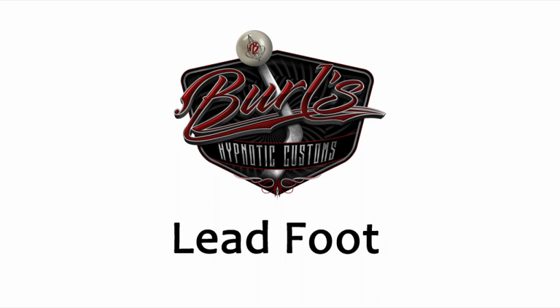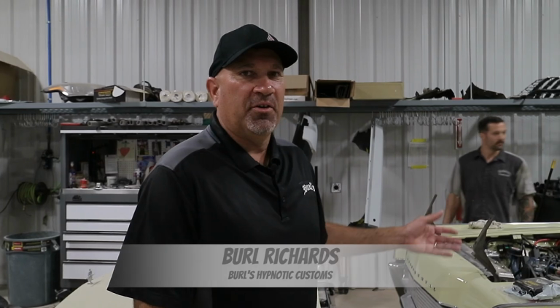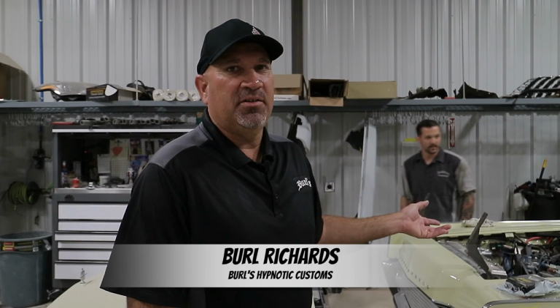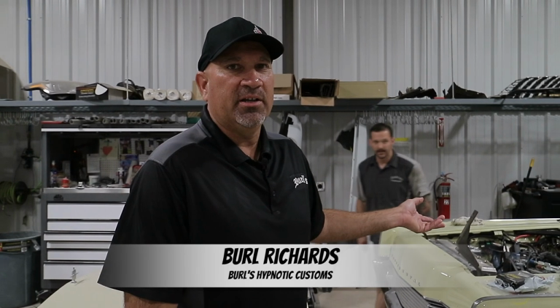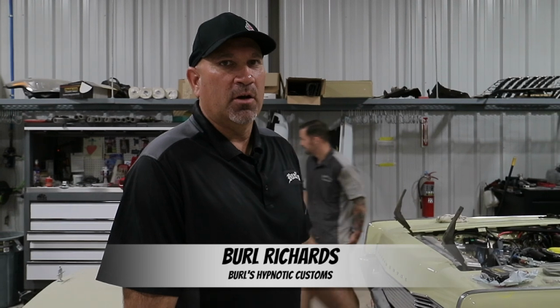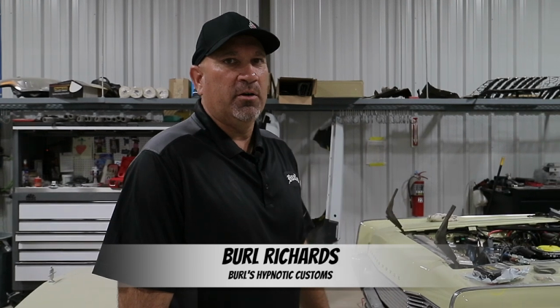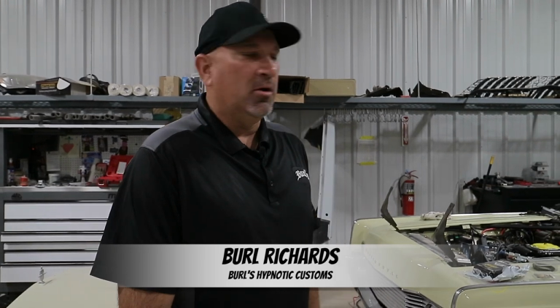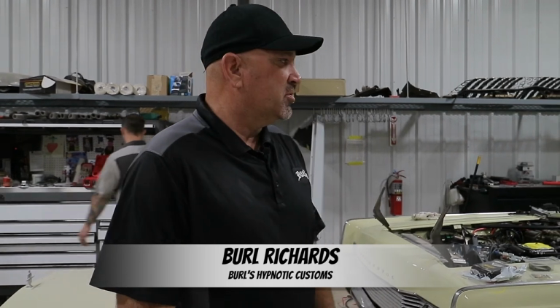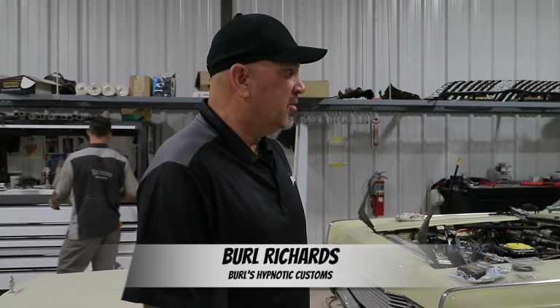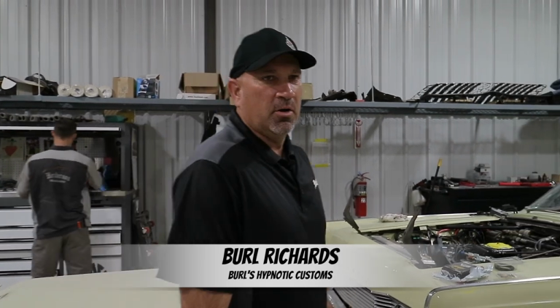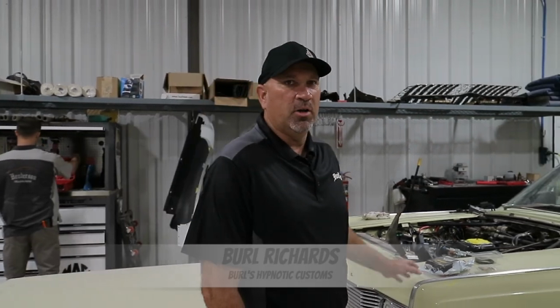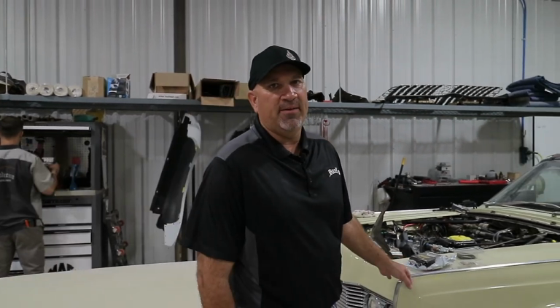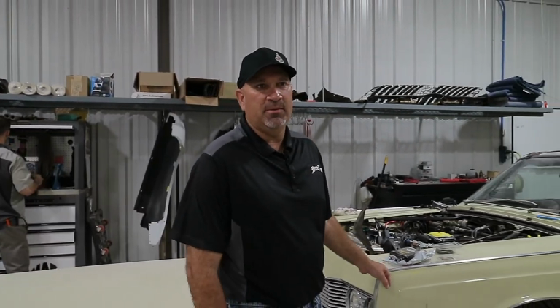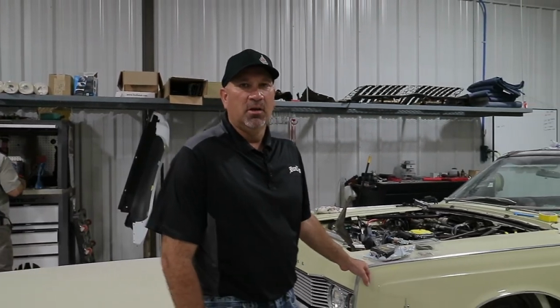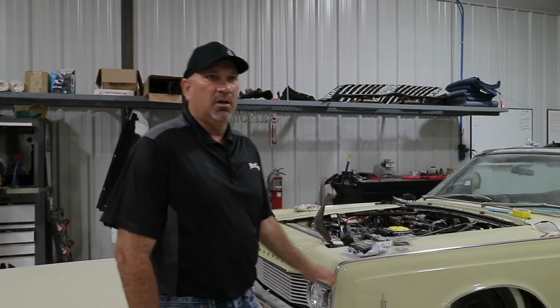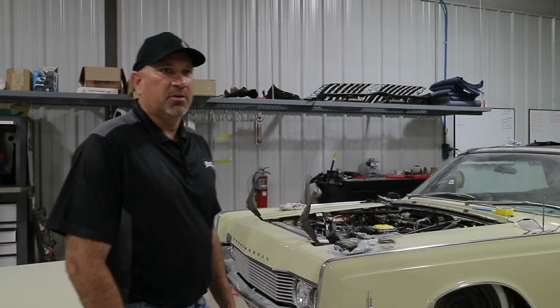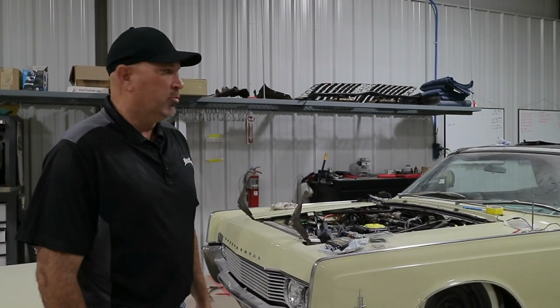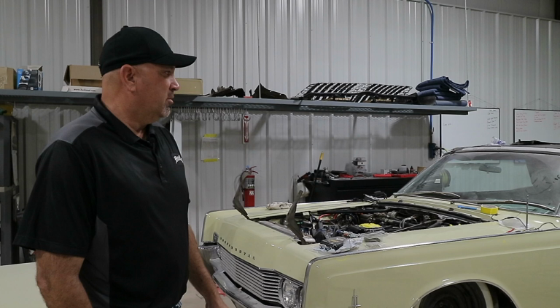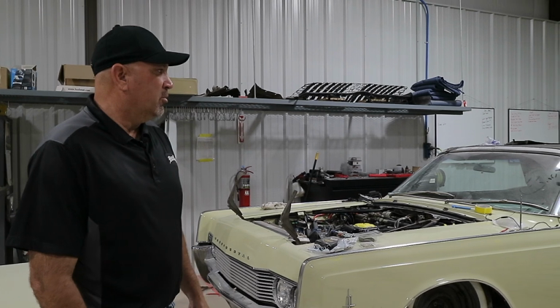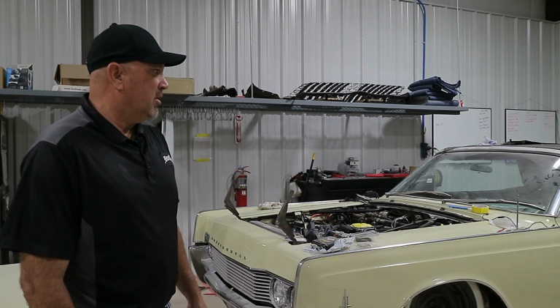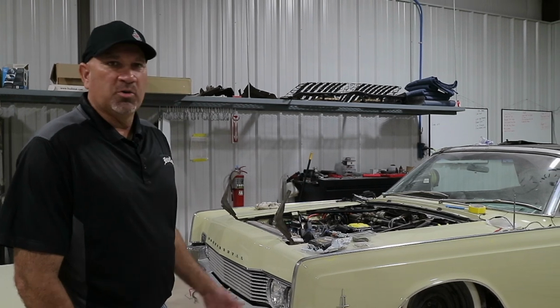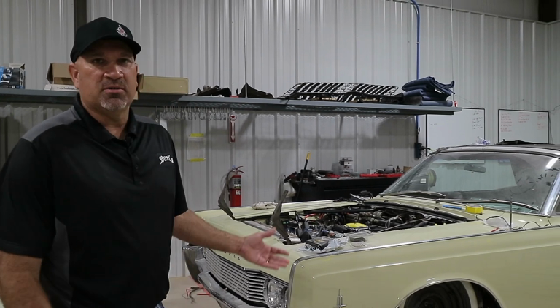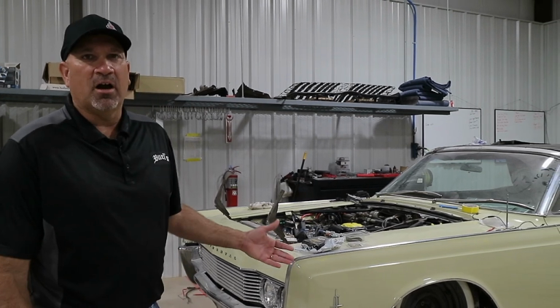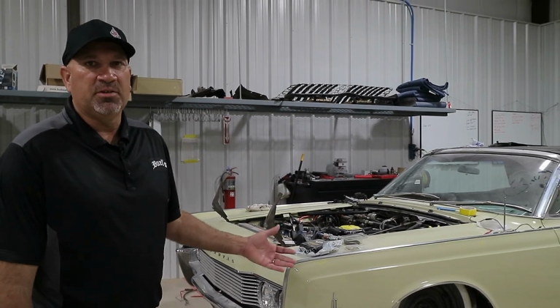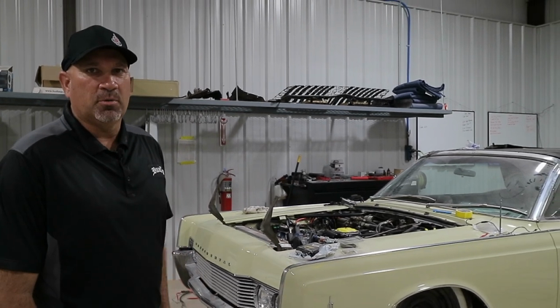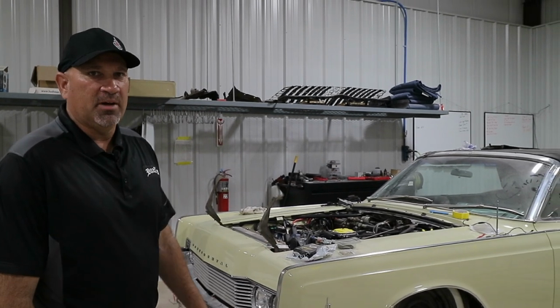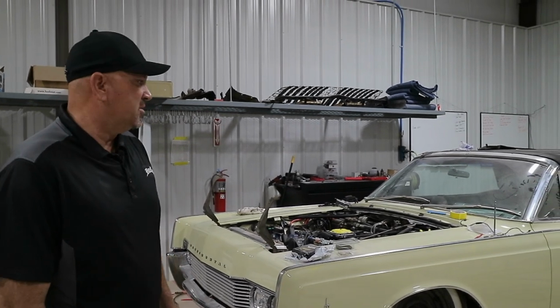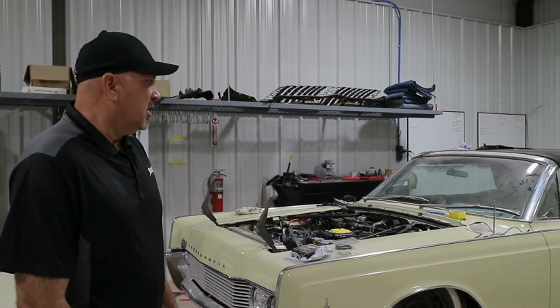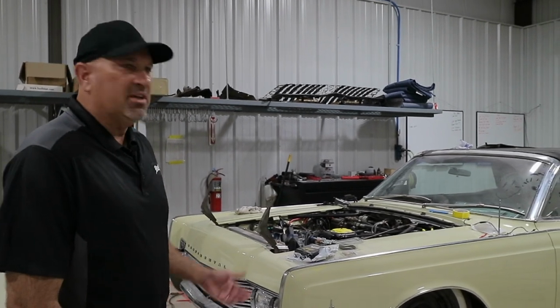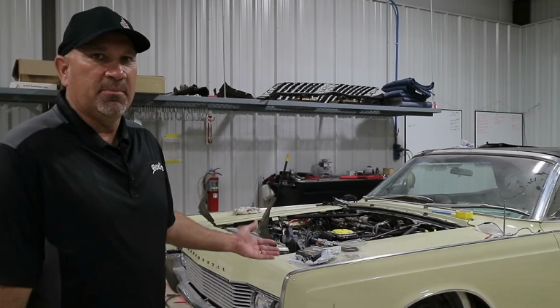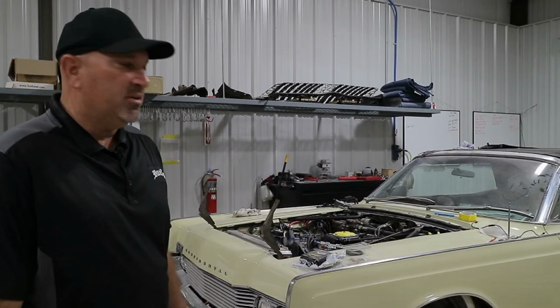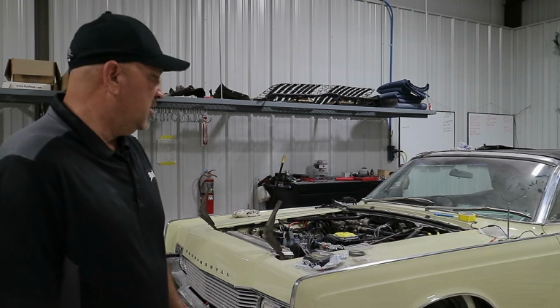We have our '66 Lincoln convertible here — that's our own personal car. This is a car that we hope to have in SEMA, a car that we want to showcase our abilities here at Burroughs Hypnotic Customs. We wanted to give you an update on this vehicle.